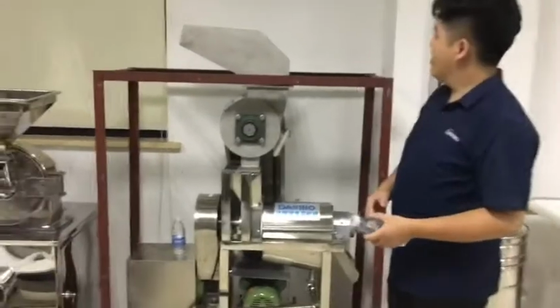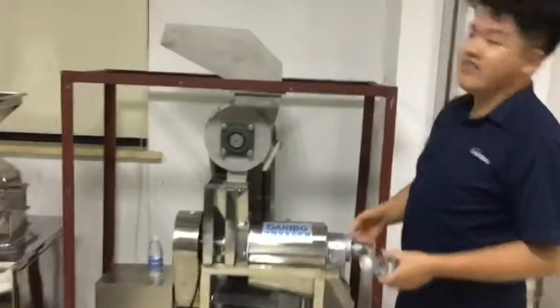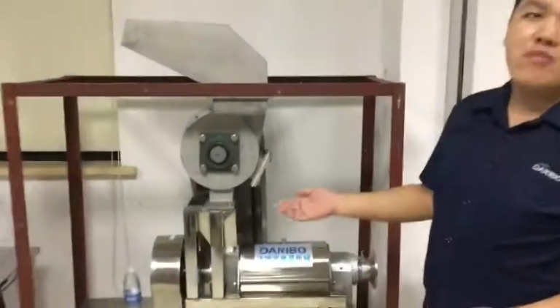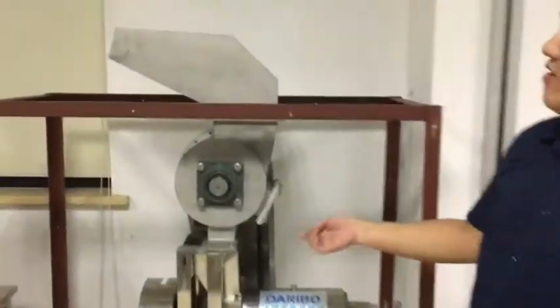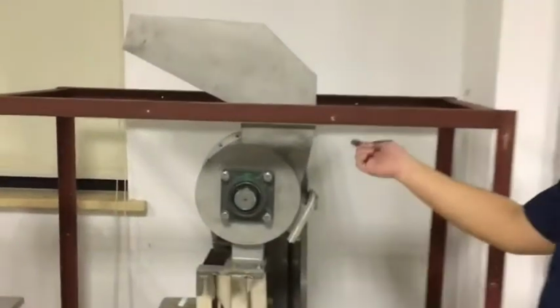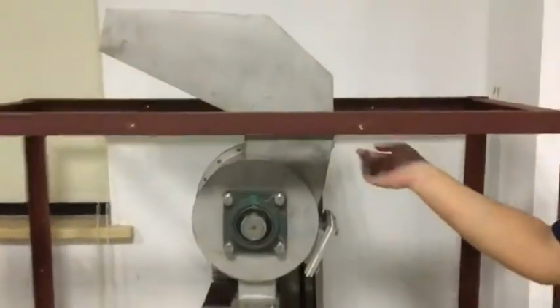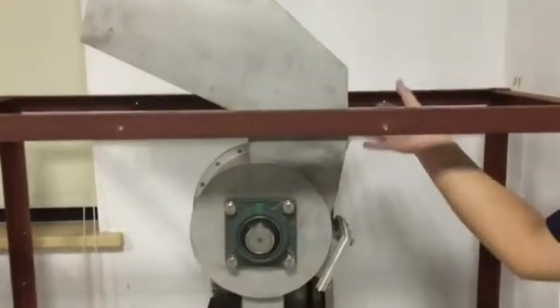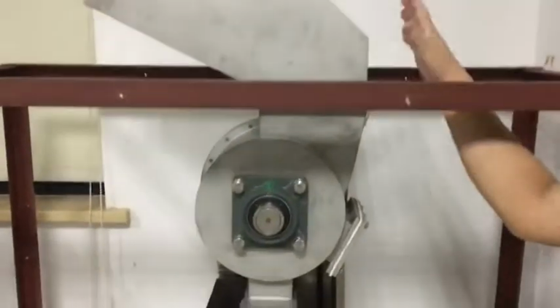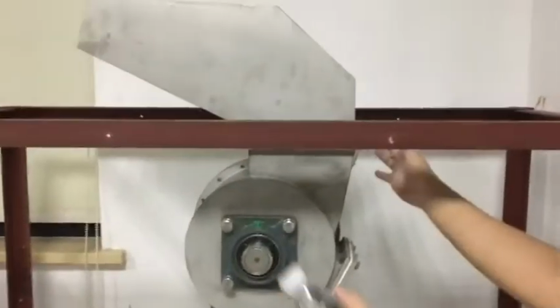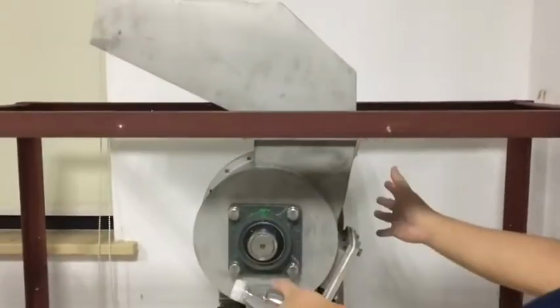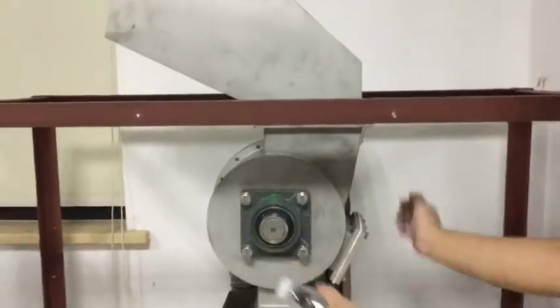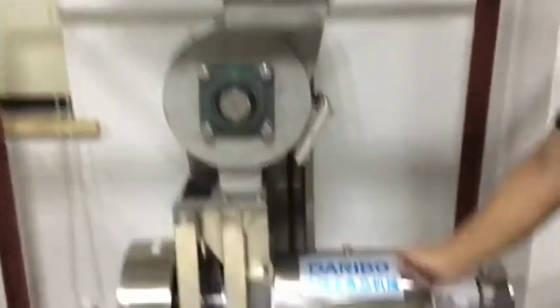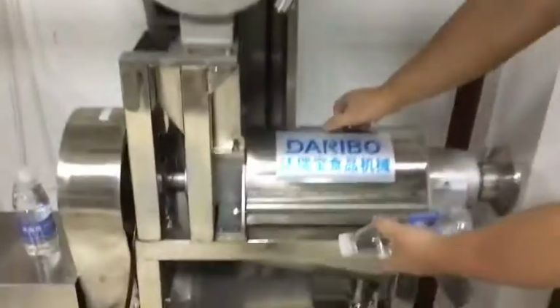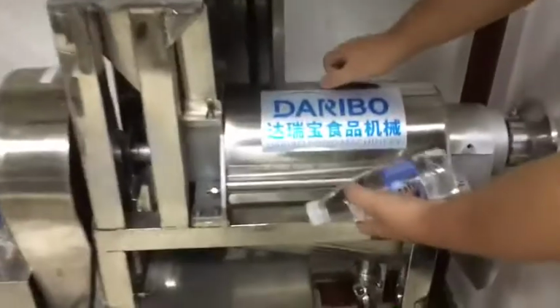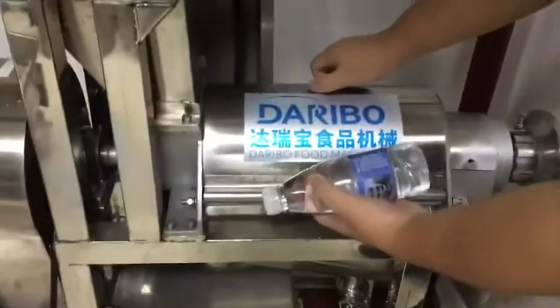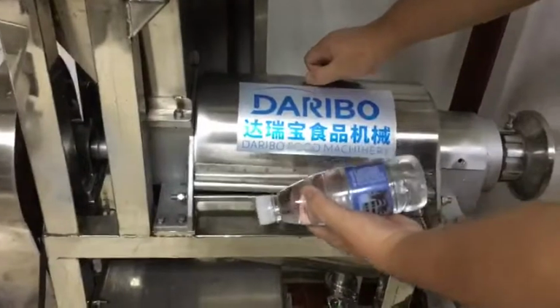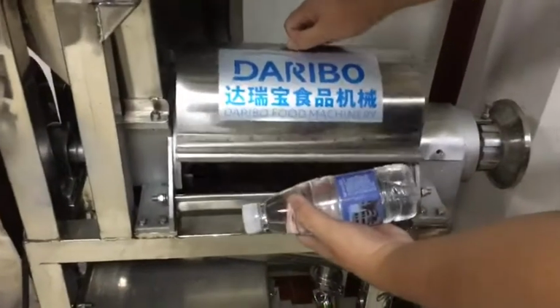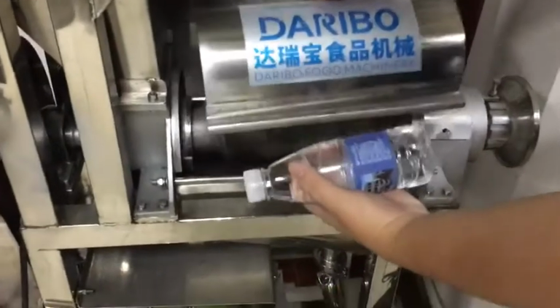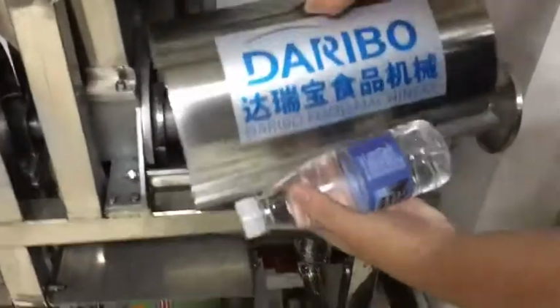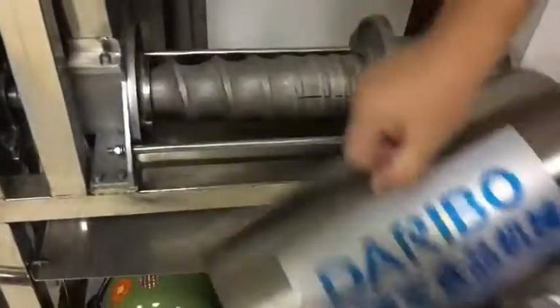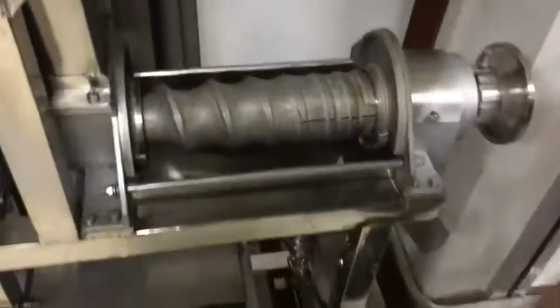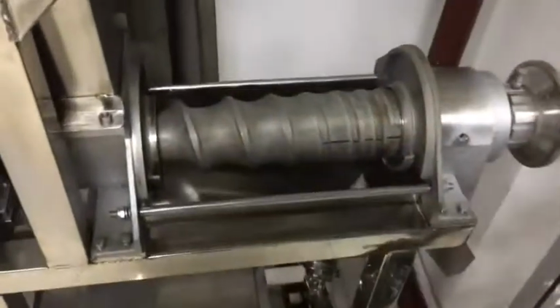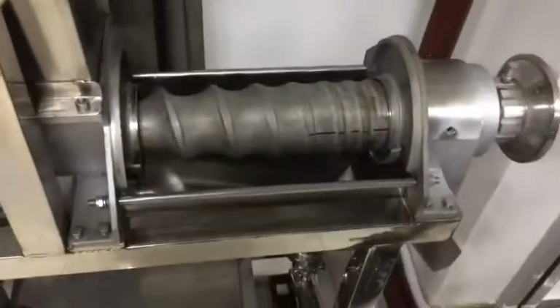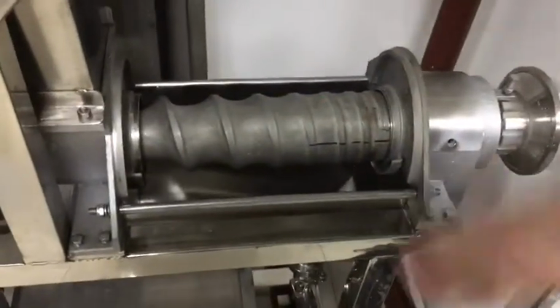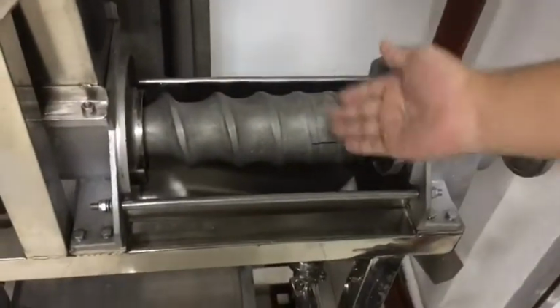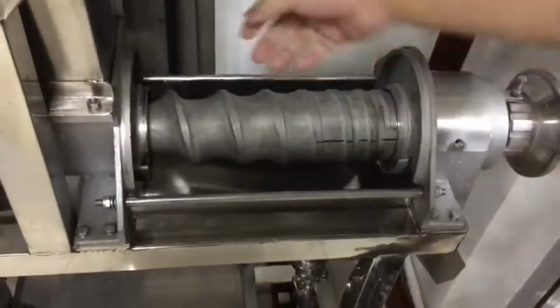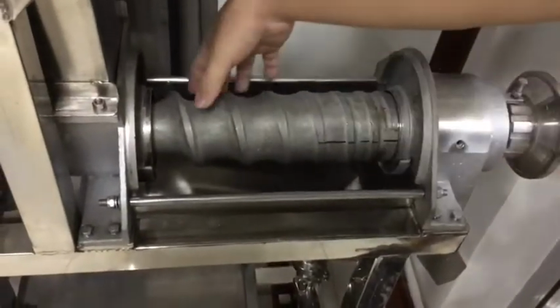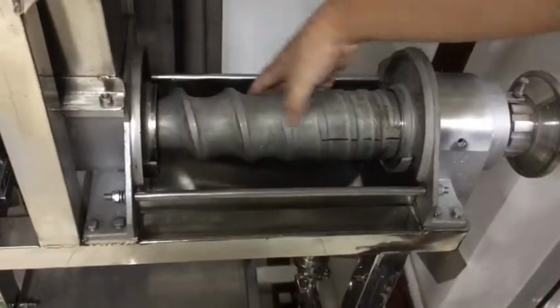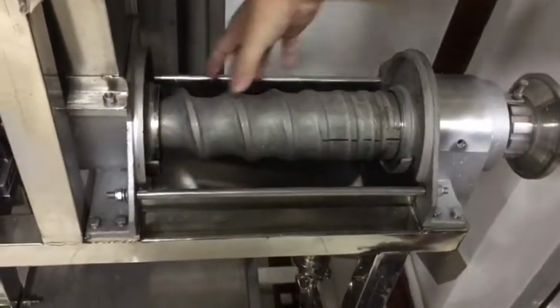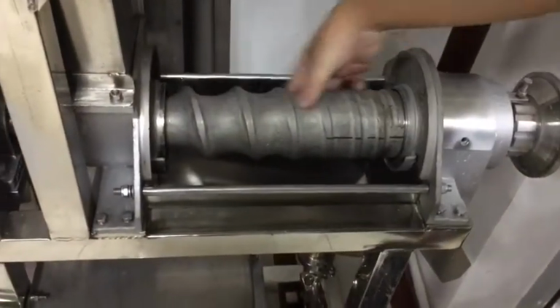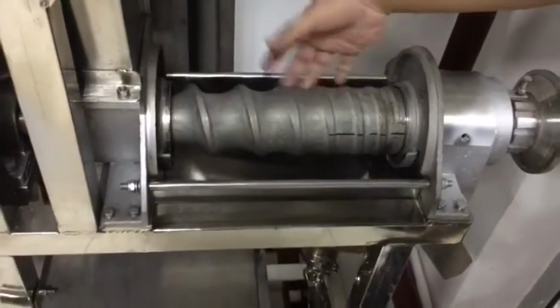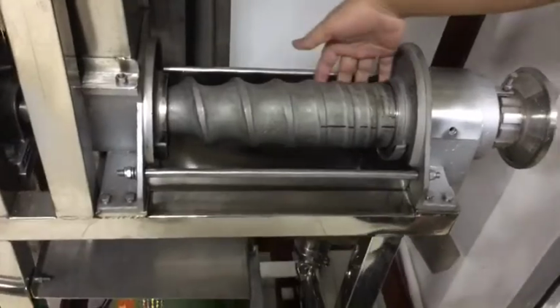Let's talk about the structure — the crushing structure and the juicing structure. As you can see, your fruit and vegetable will be juiced by this spiral.